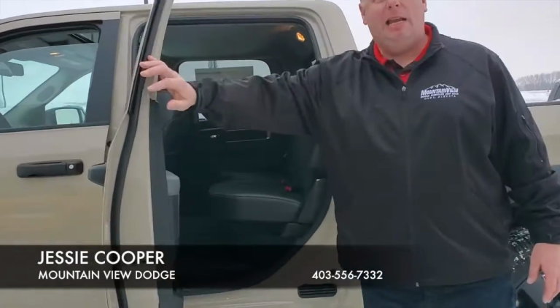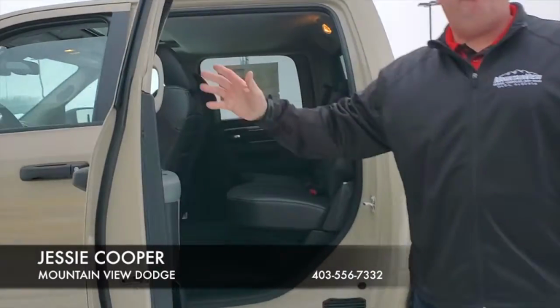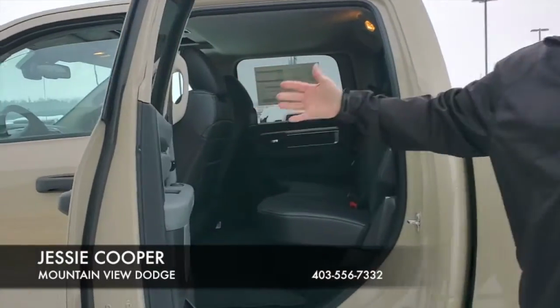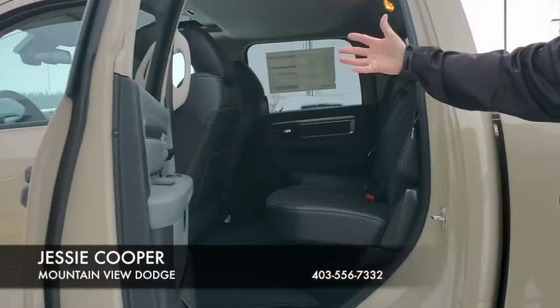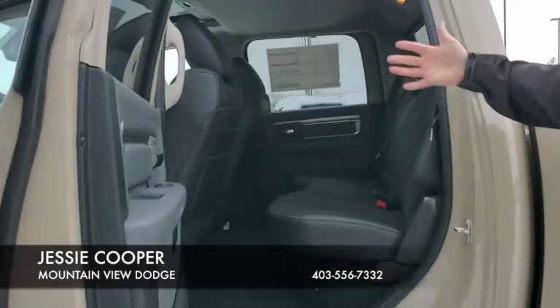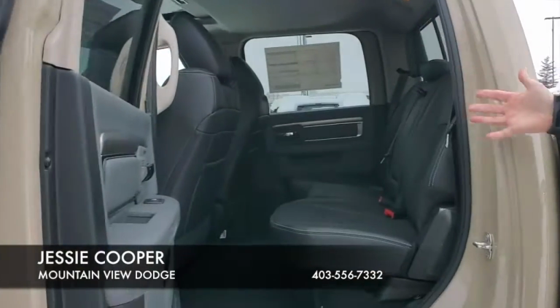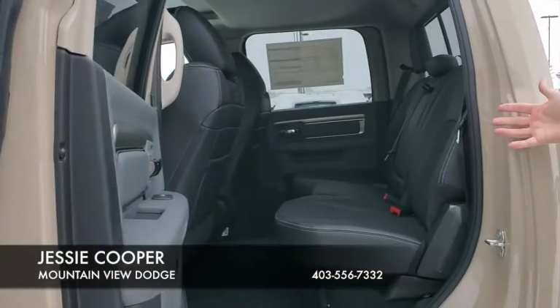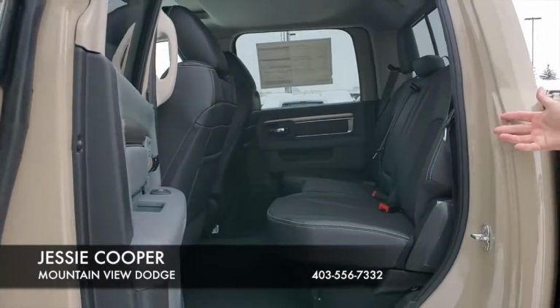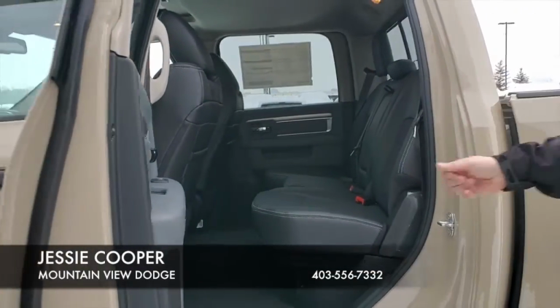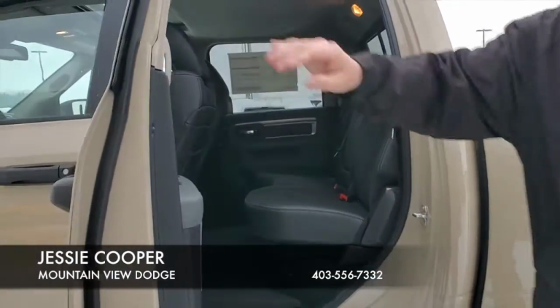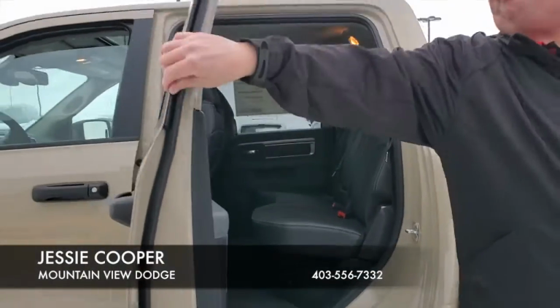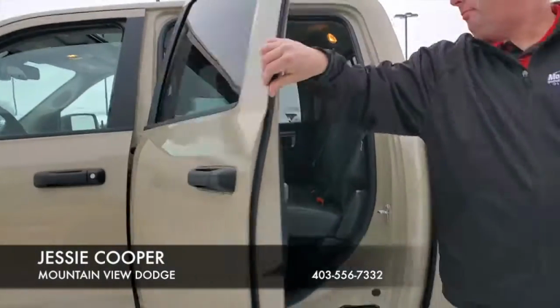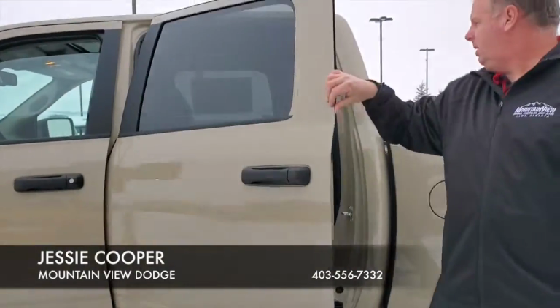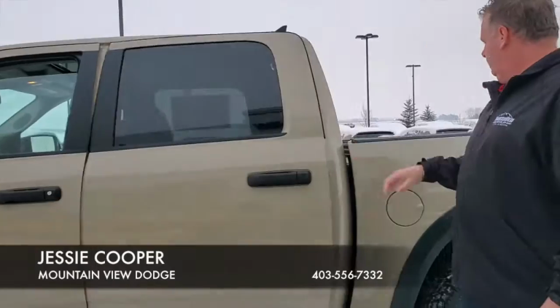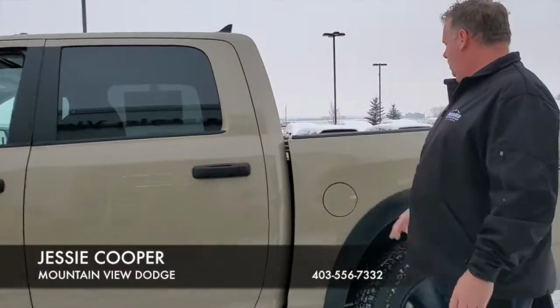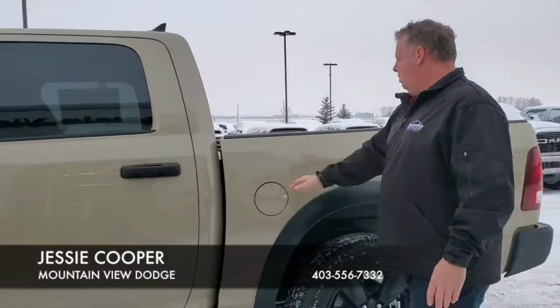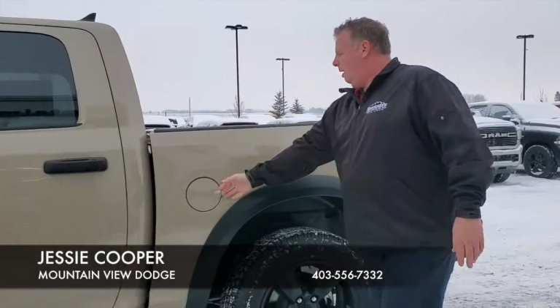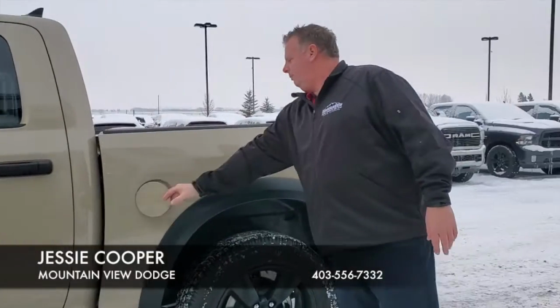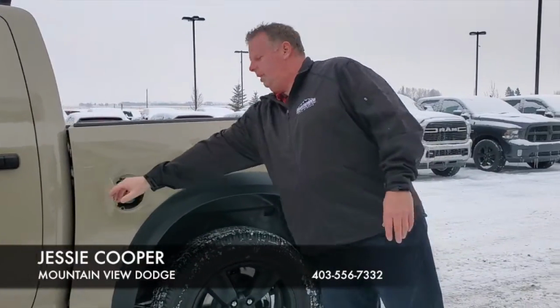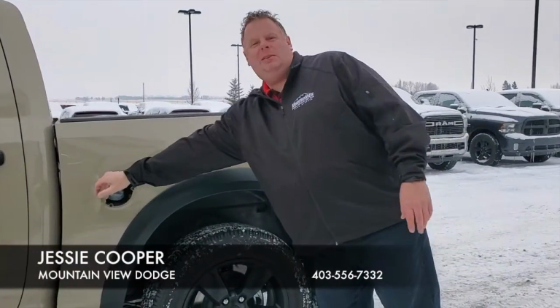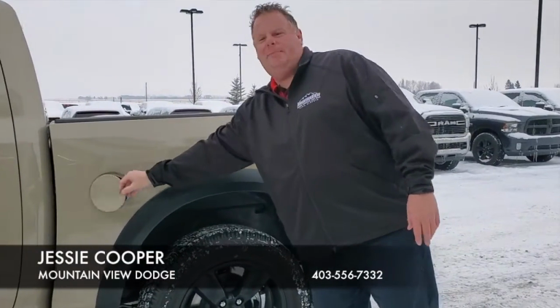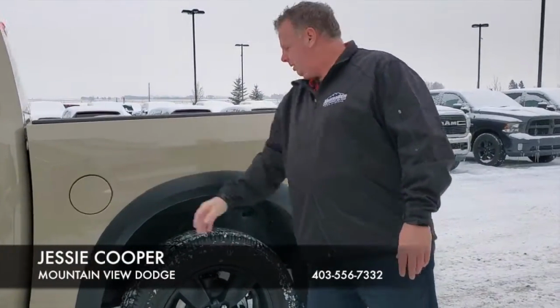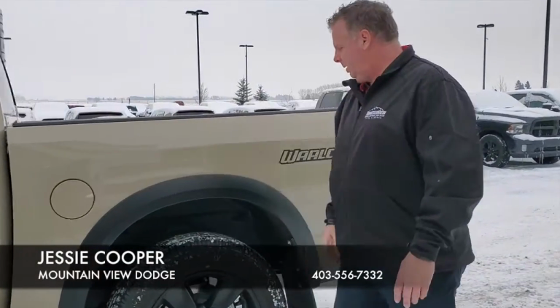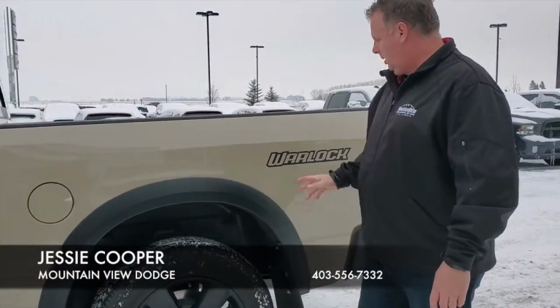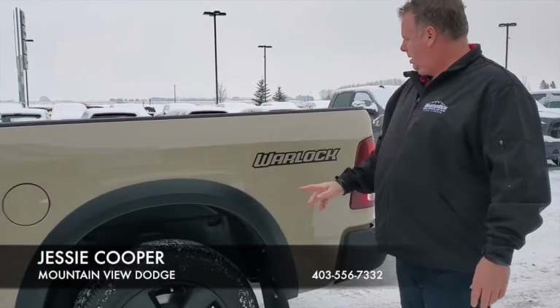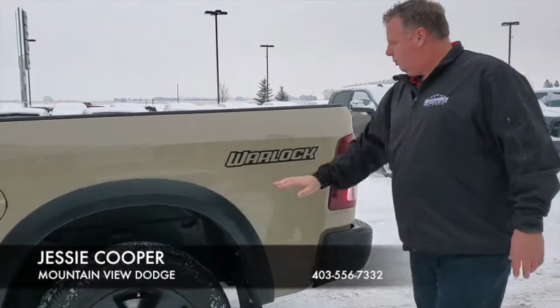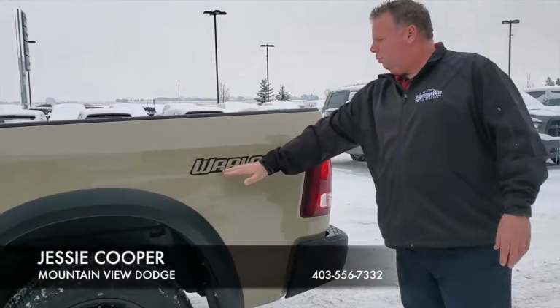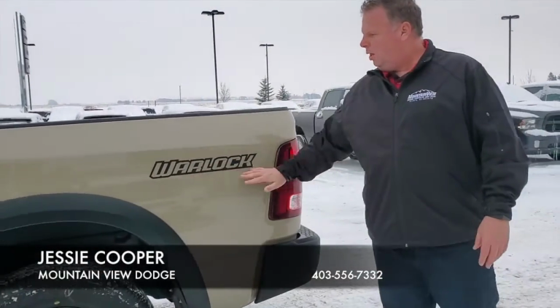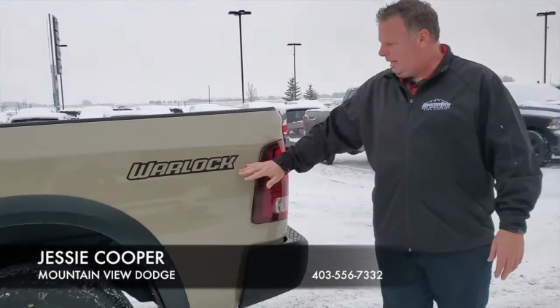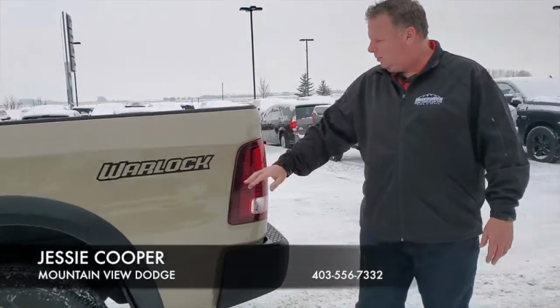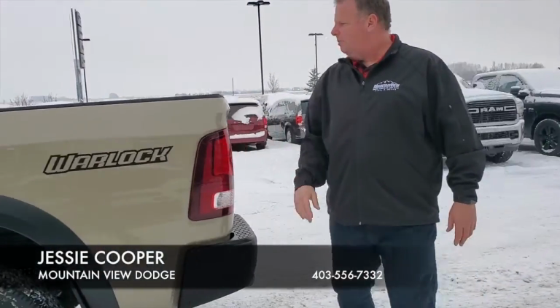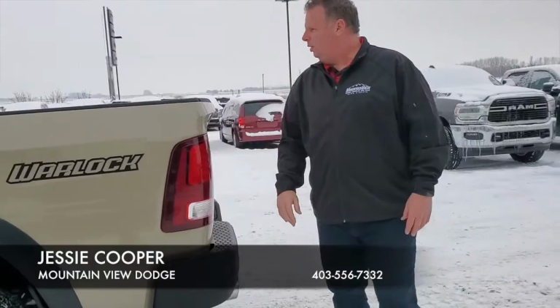Into the back, plenty of room in this classic model truck. As we go down, we have a gas cap, and the Warlock decals that come across.